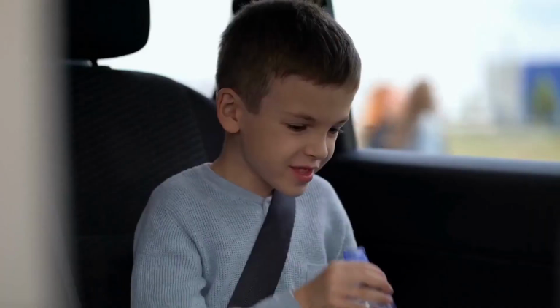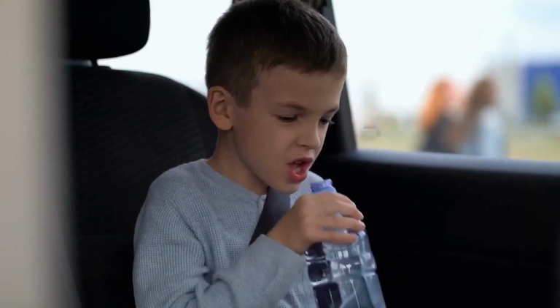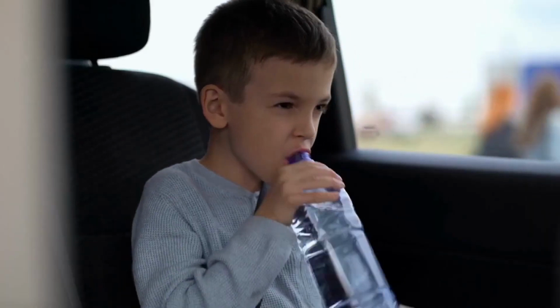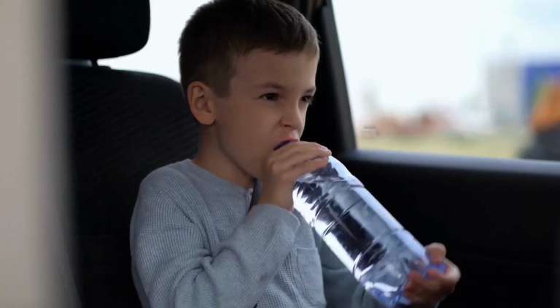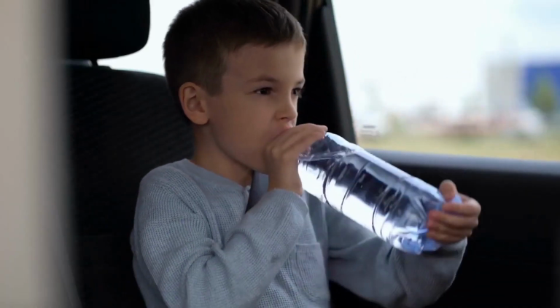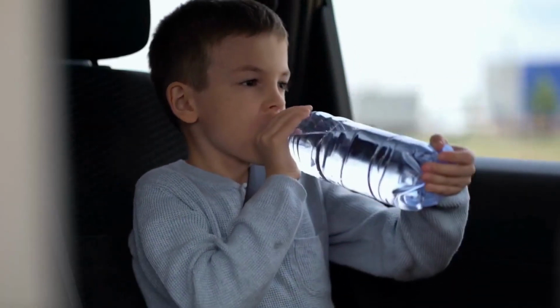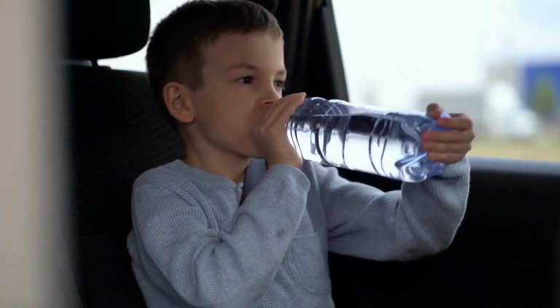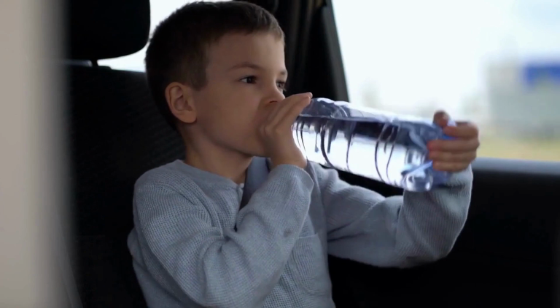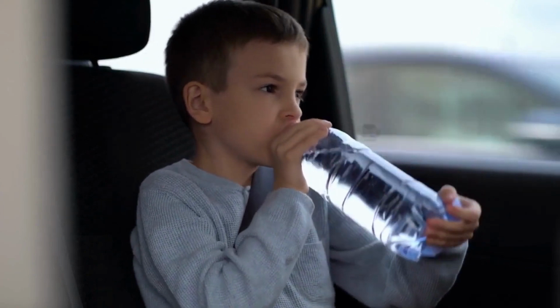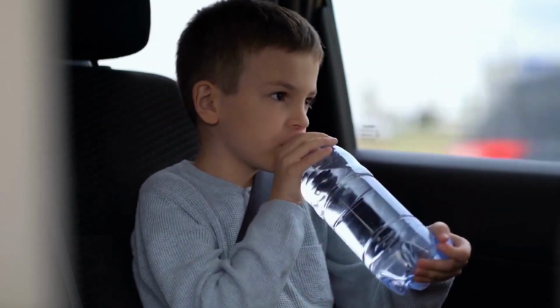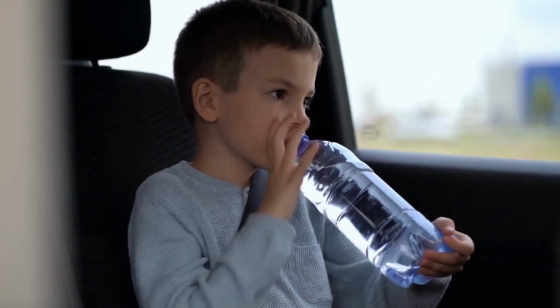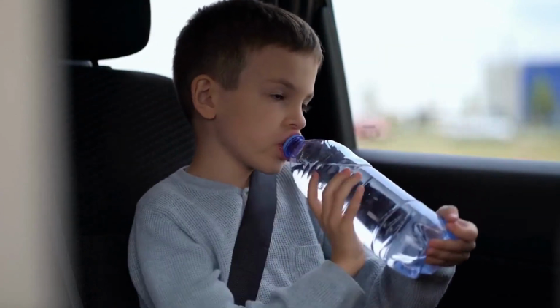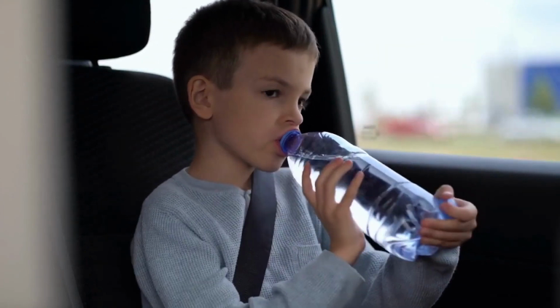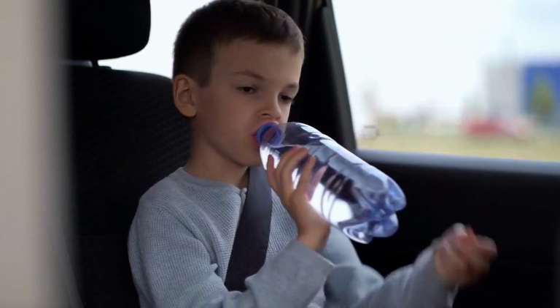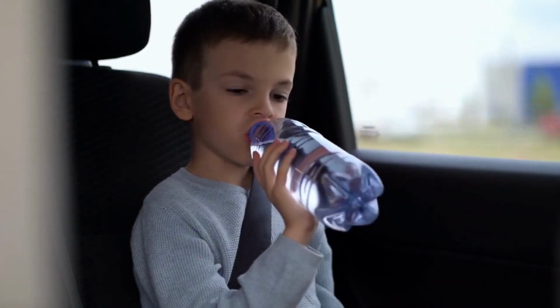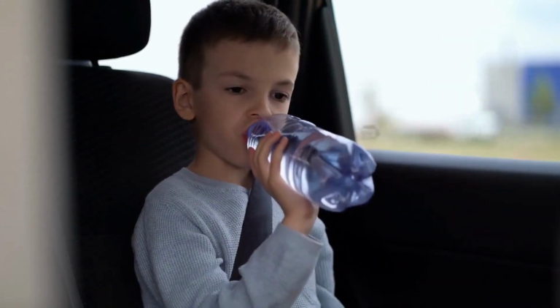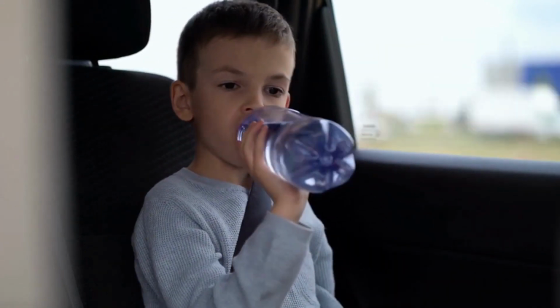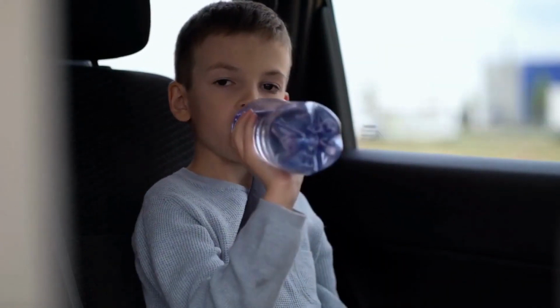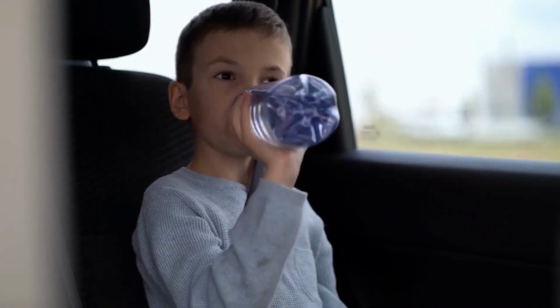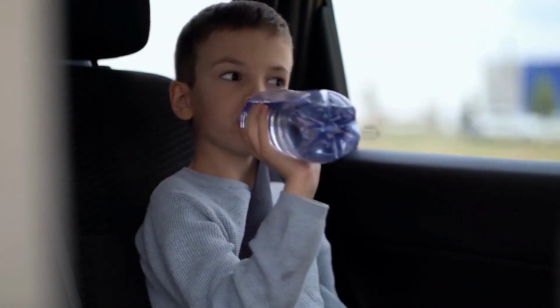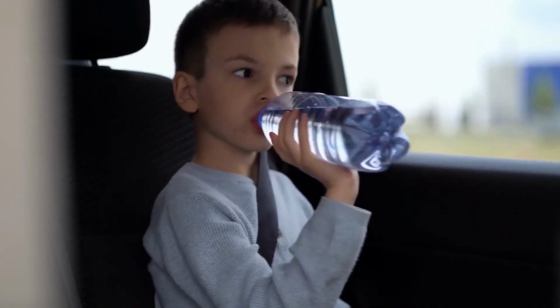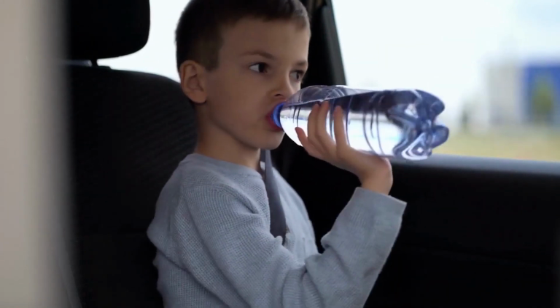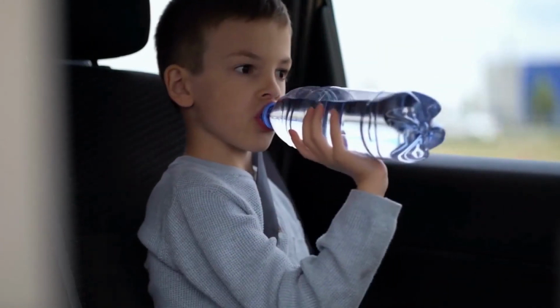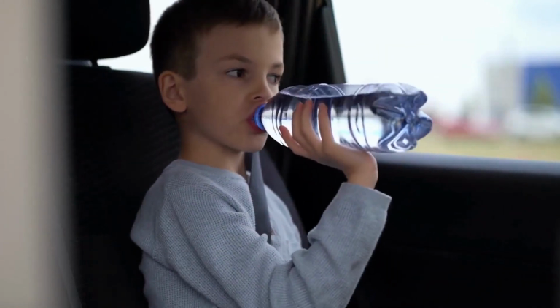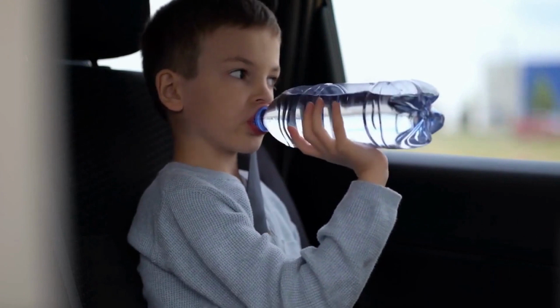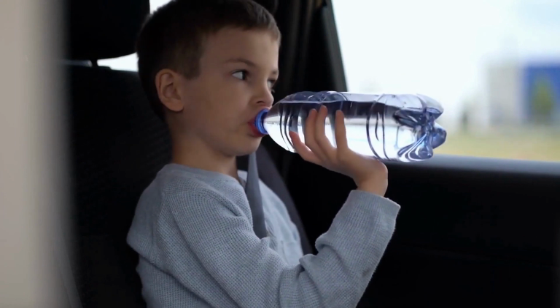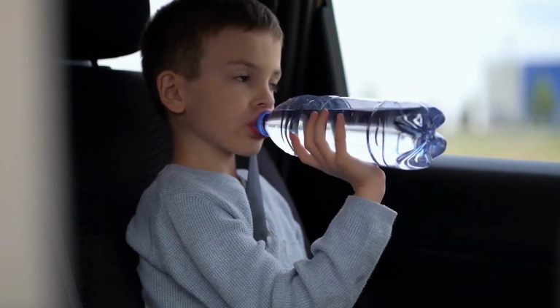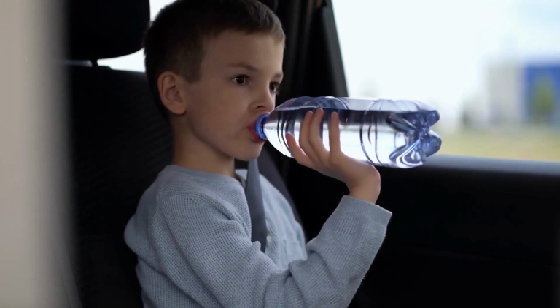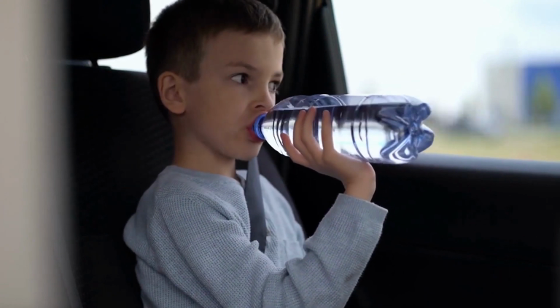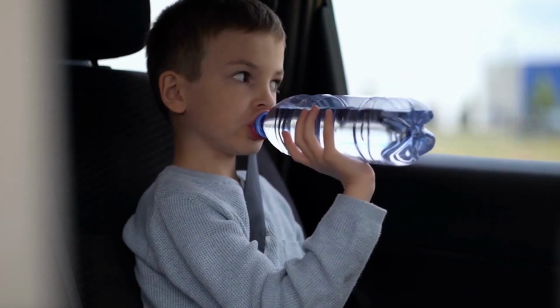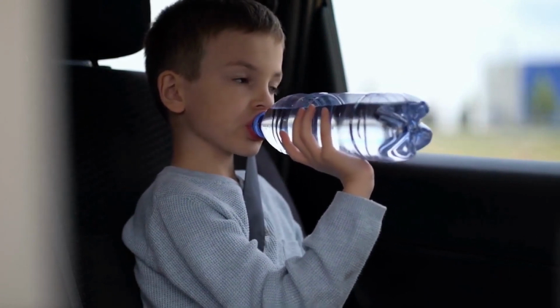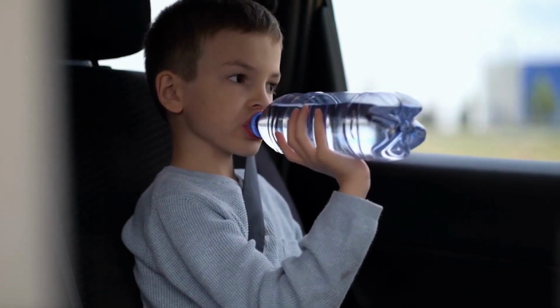Please also drink plenty of water and stay hydrated throughout the day. I wish you all the best with your health and diet. Please subscribe for more health tips.